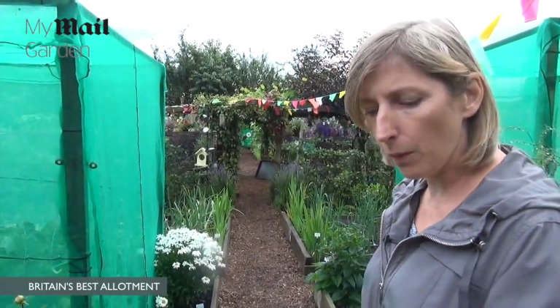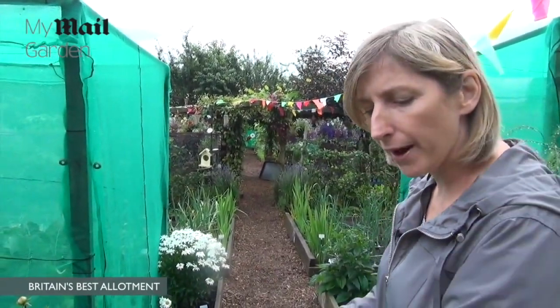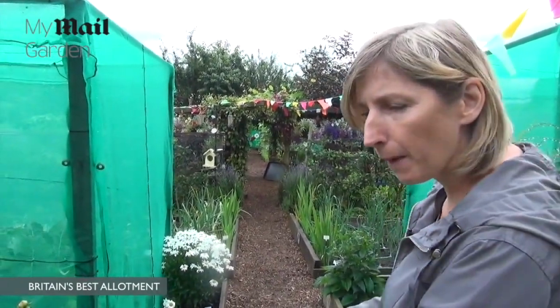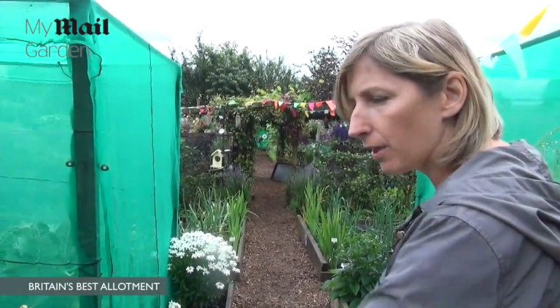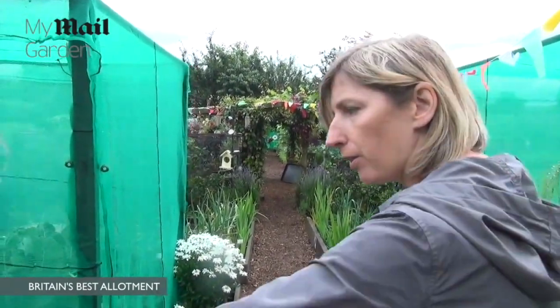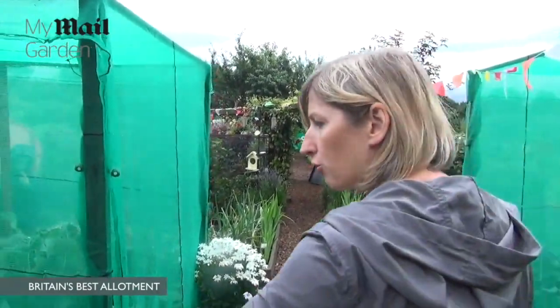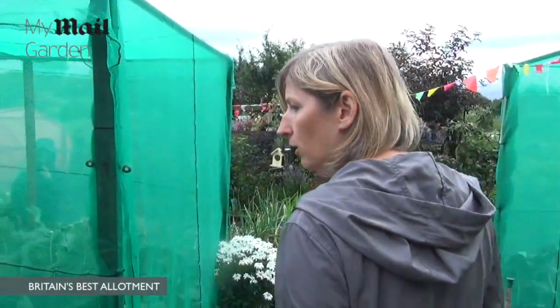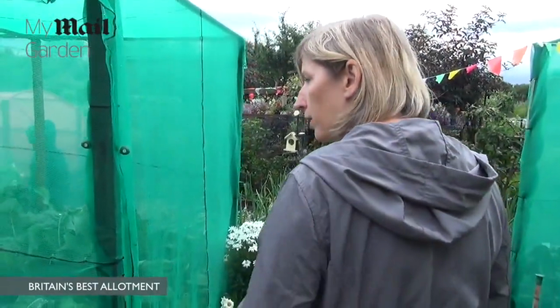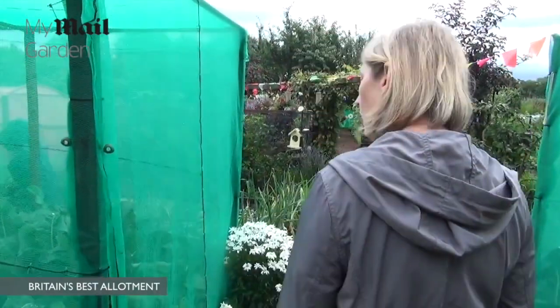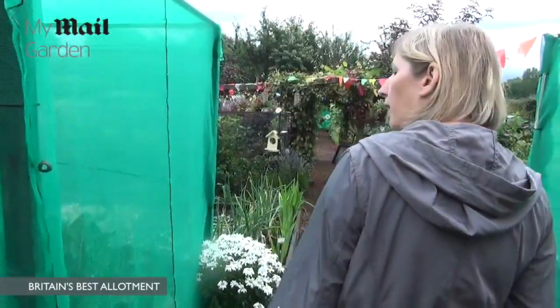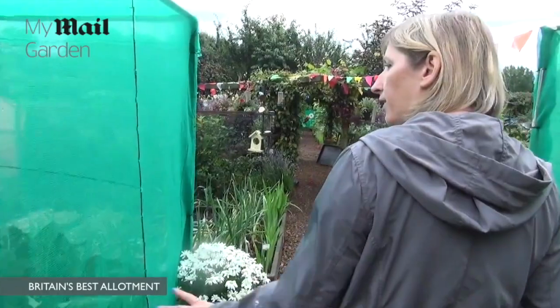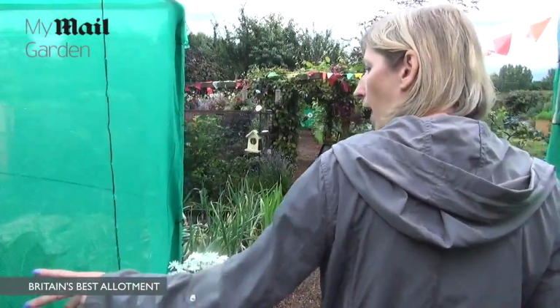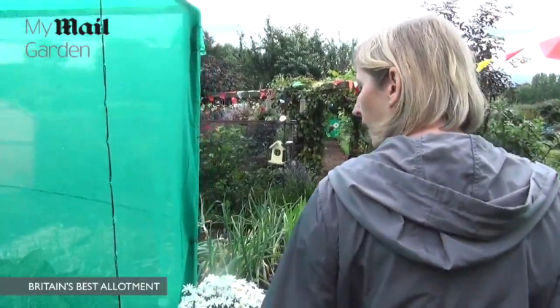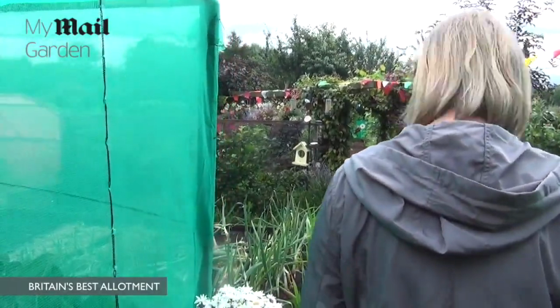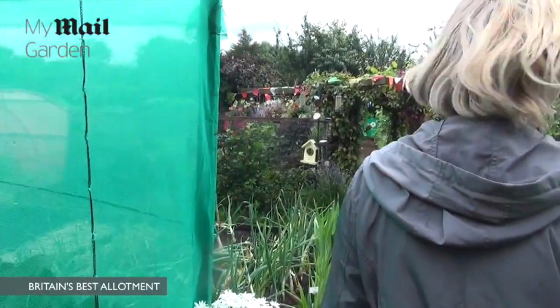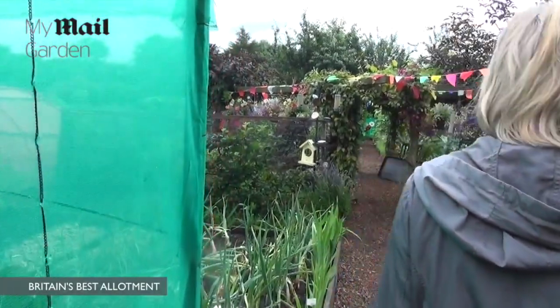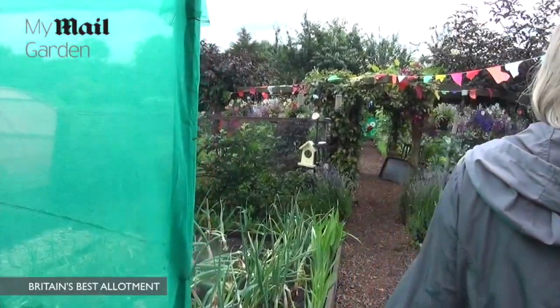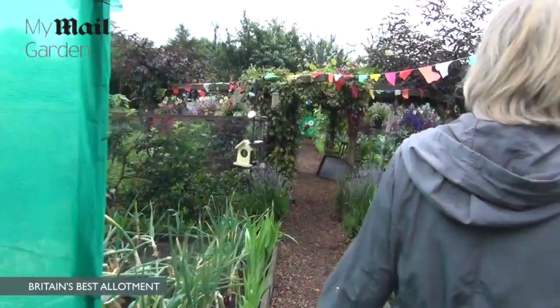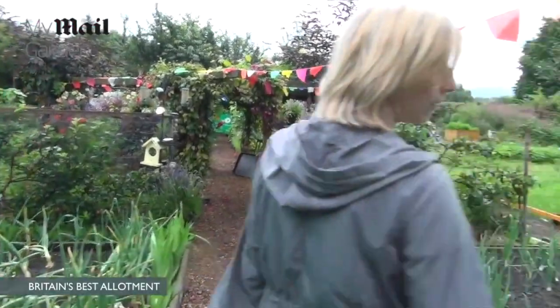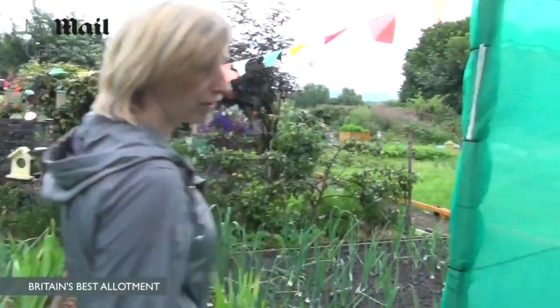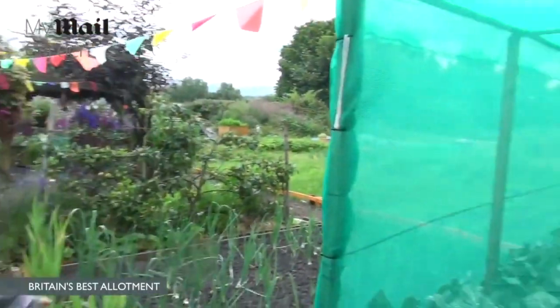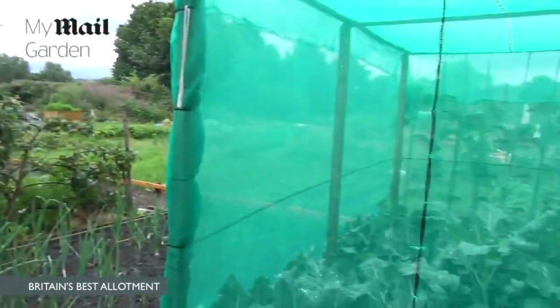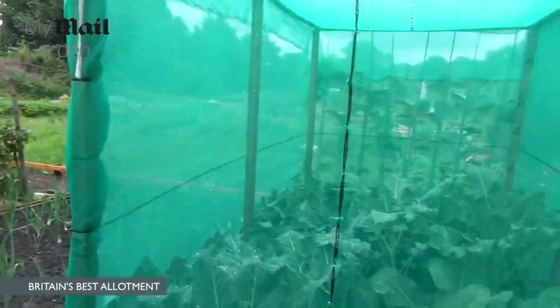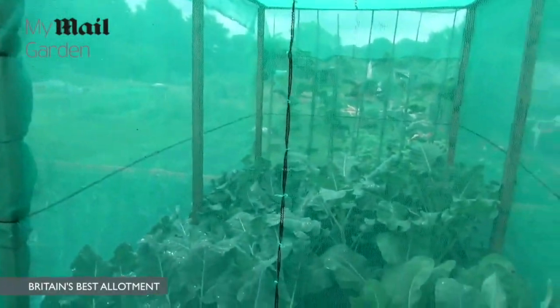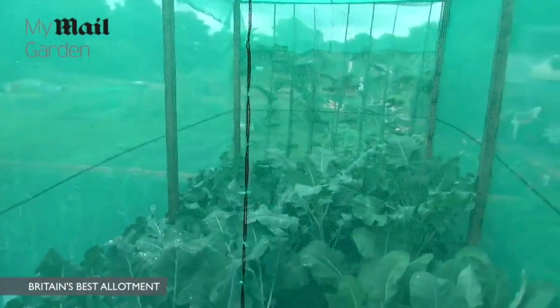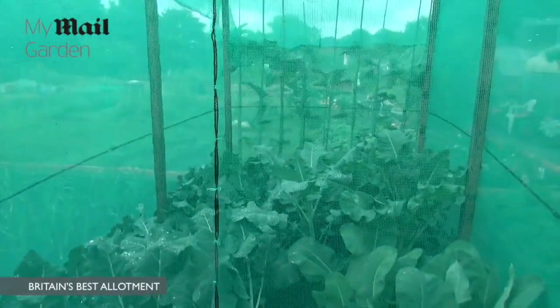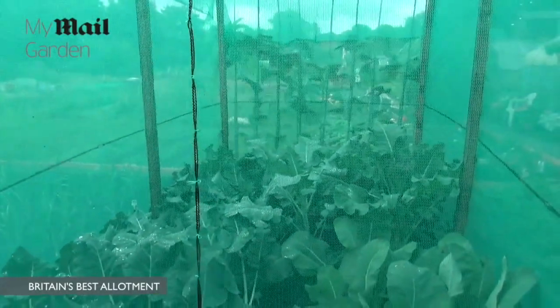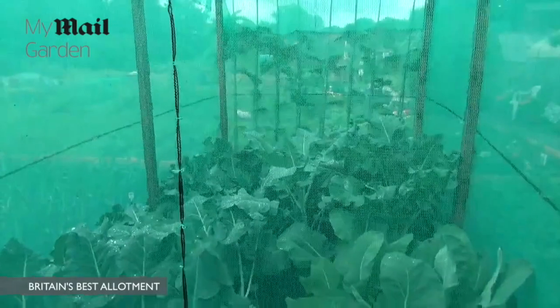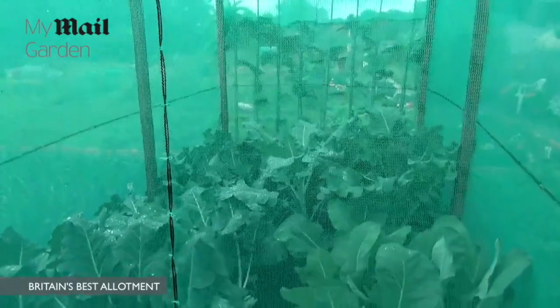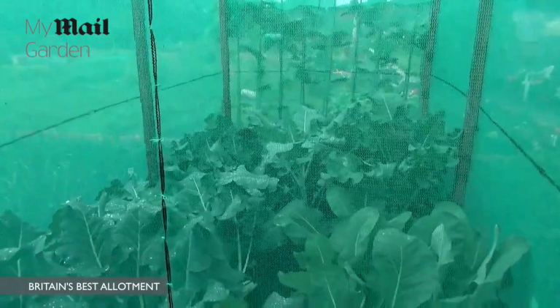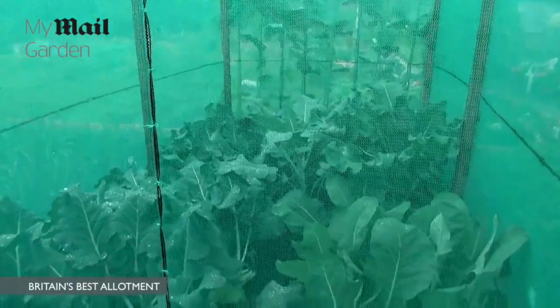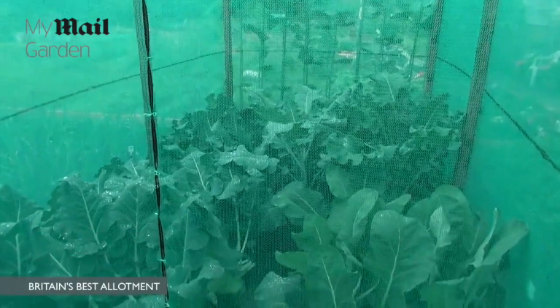That's why we have raised beds, so that the children can wander. These are our brassicas — we have tunnels to protect from the cabbage whites.